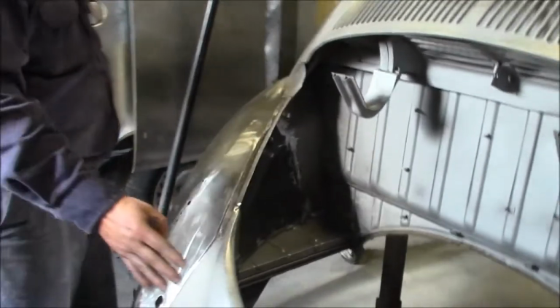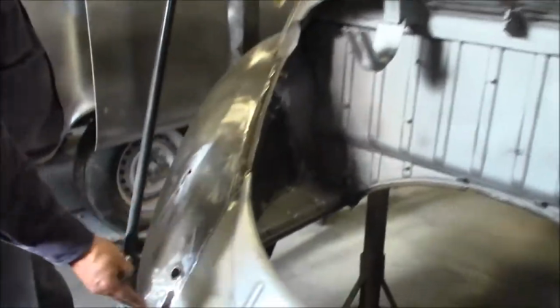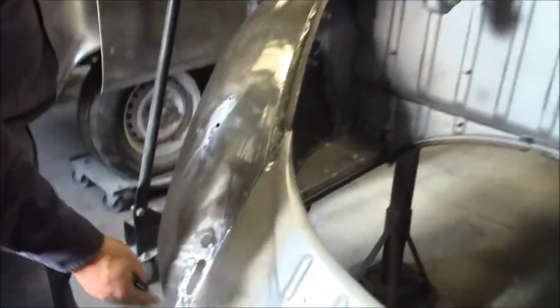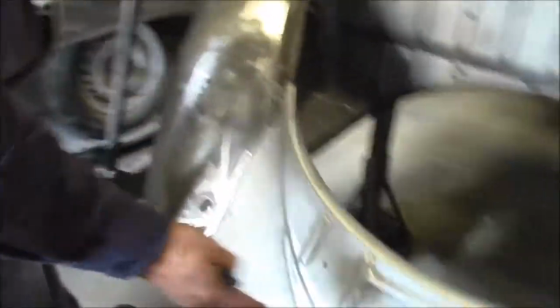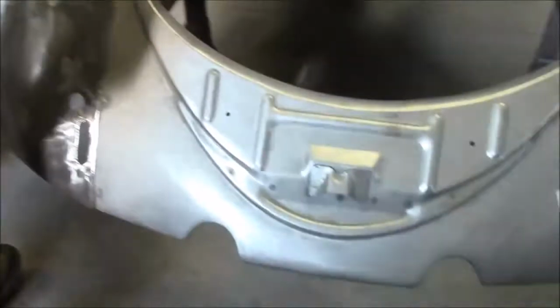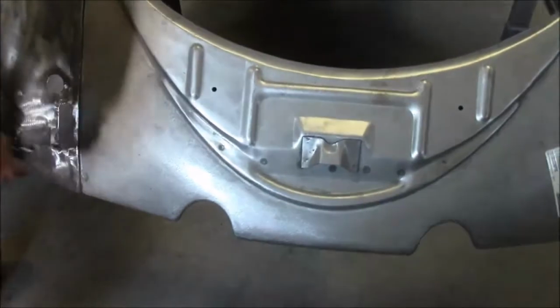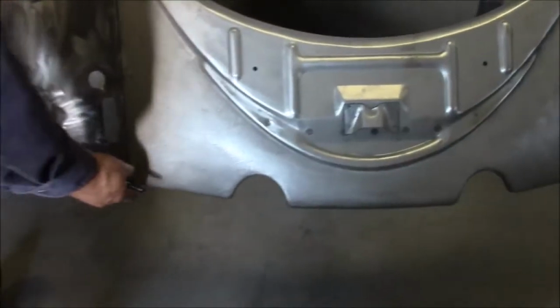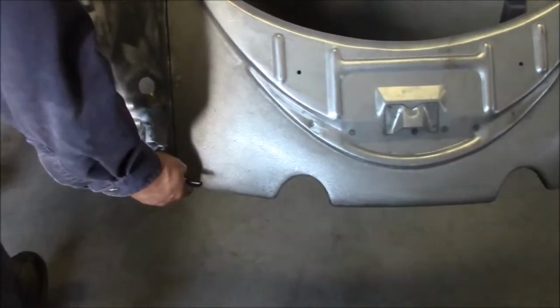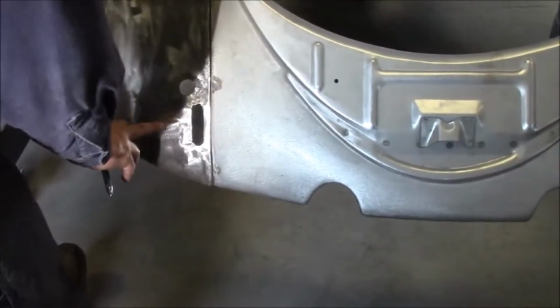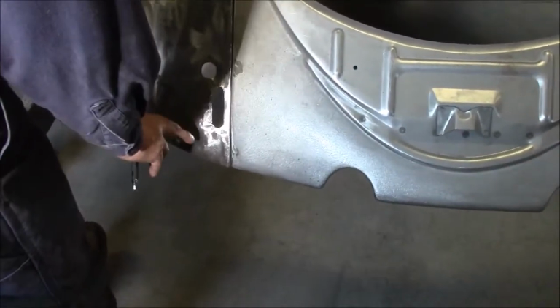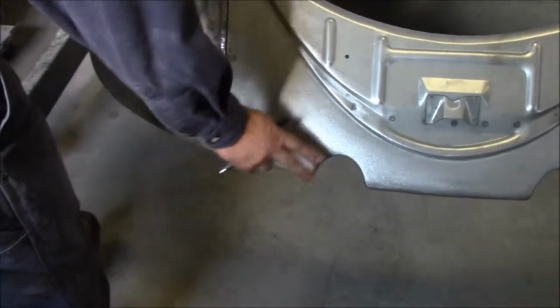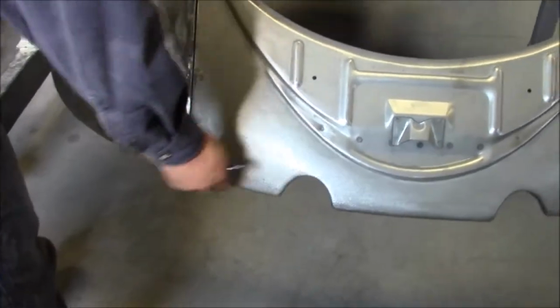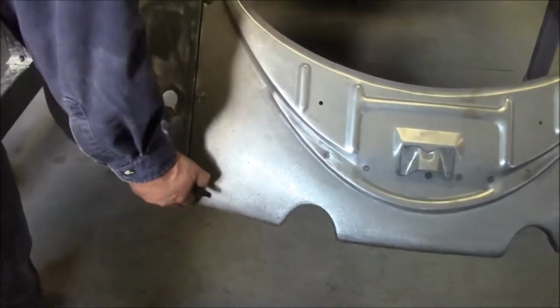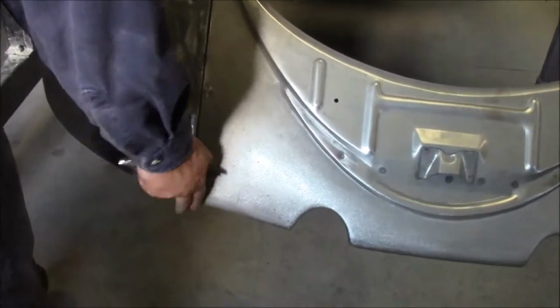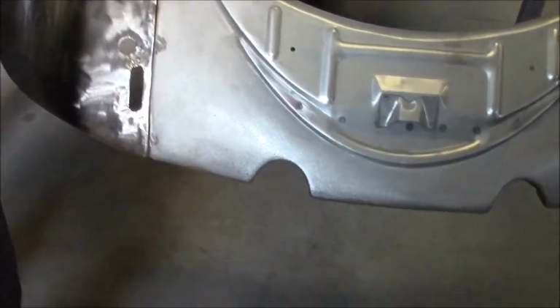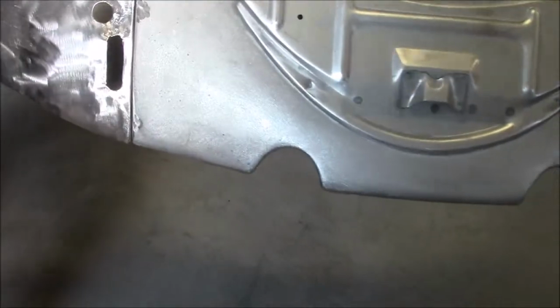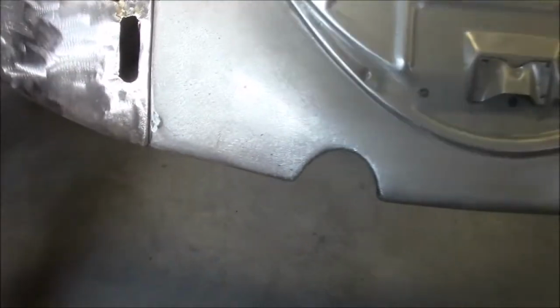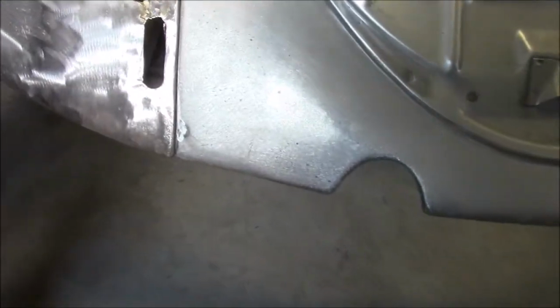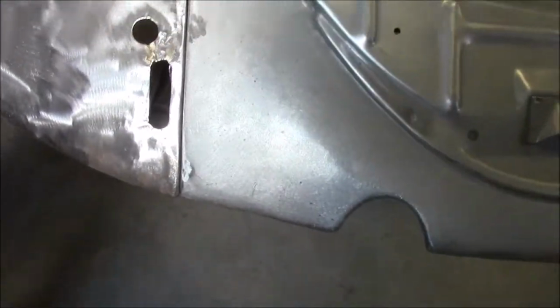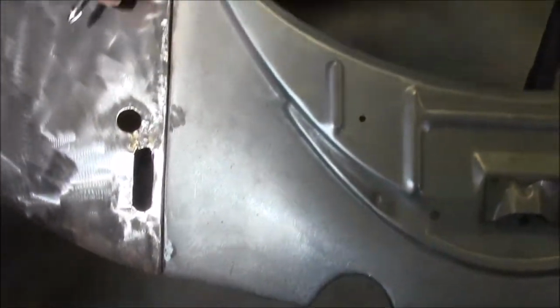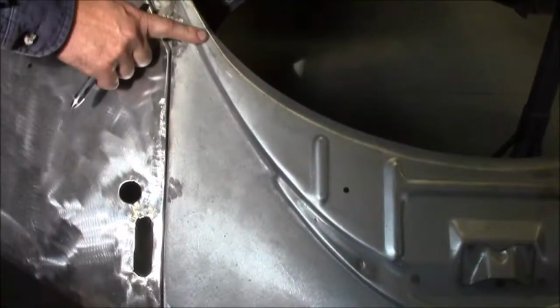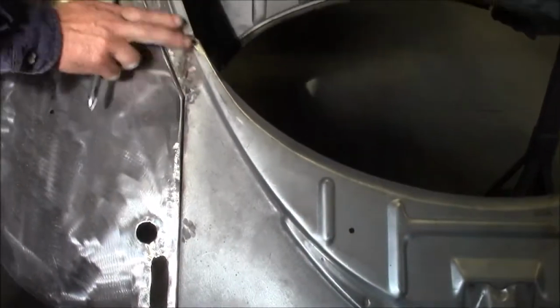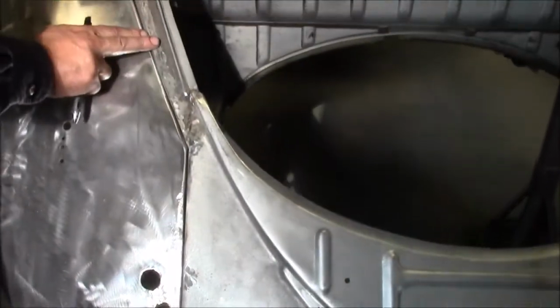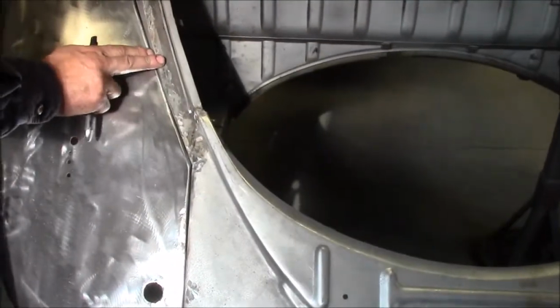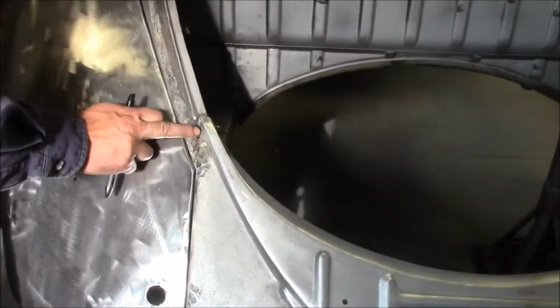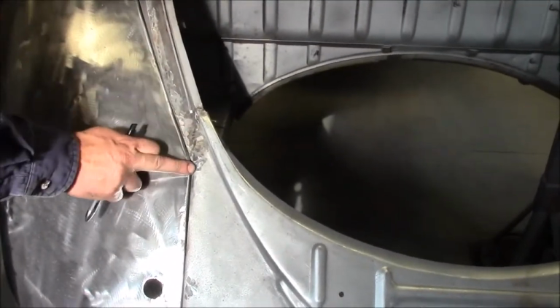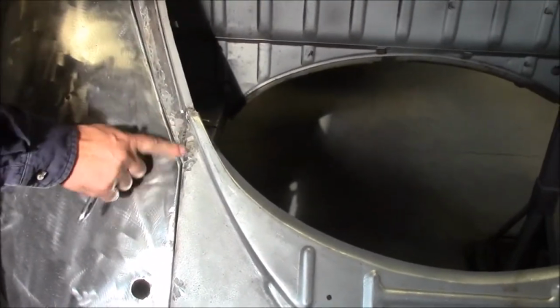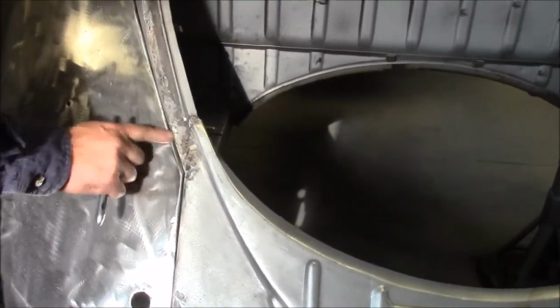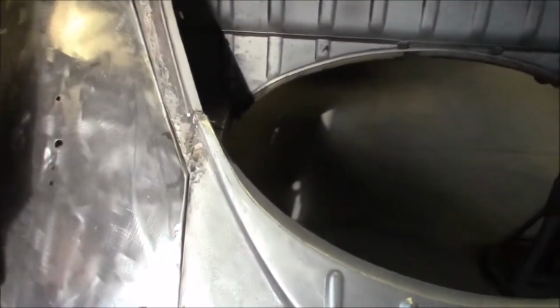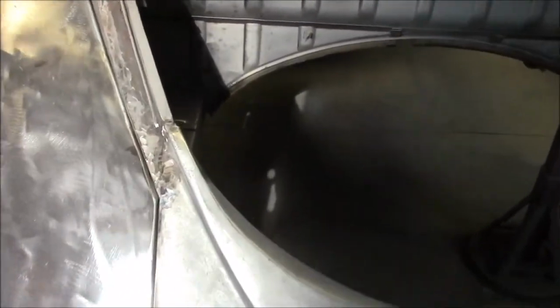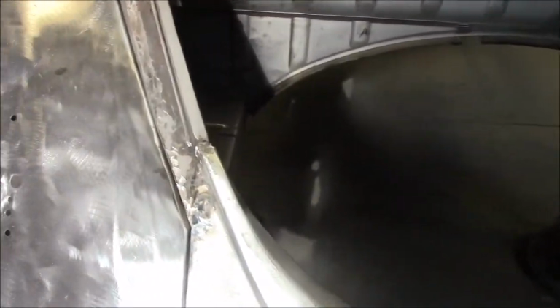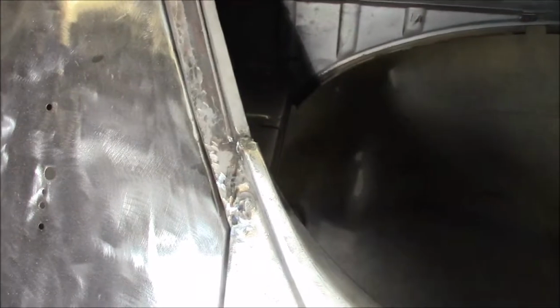You can see on the back how nicely everything fits — the bottom of the fender with the apron. And then we have where we welded the new apron onto the back section, and you can see where we have it ground all down as it should be.